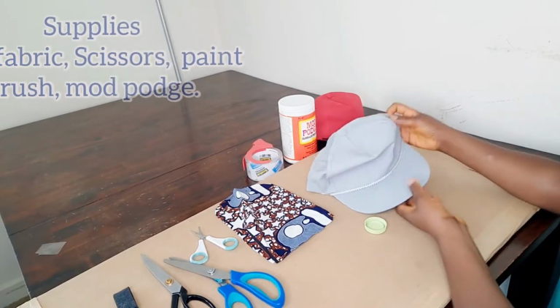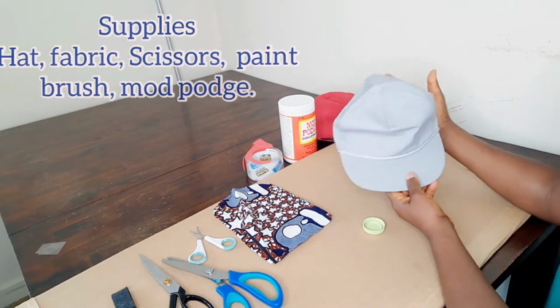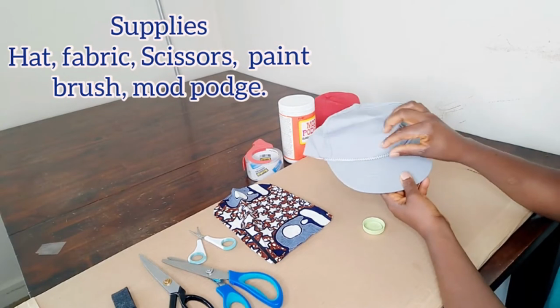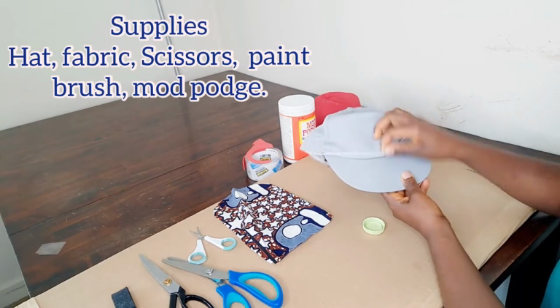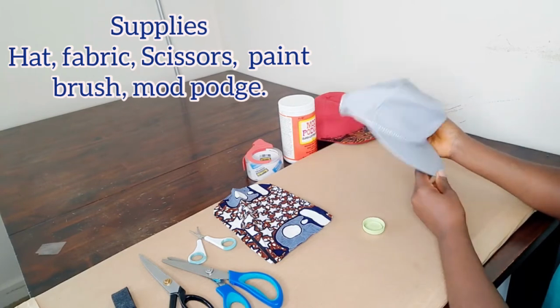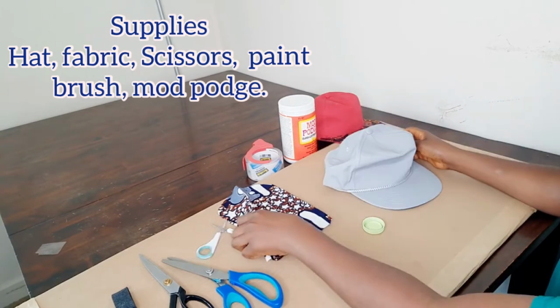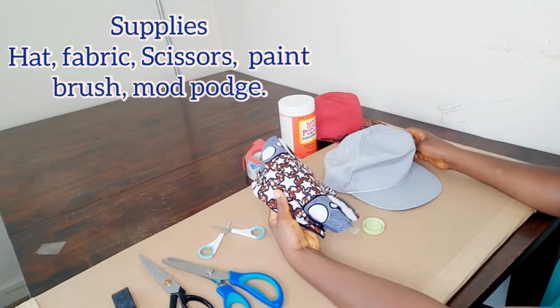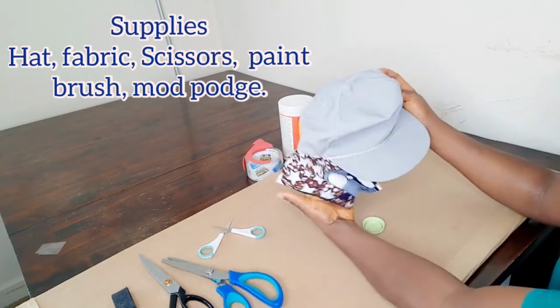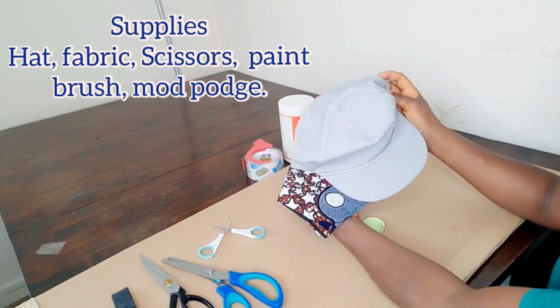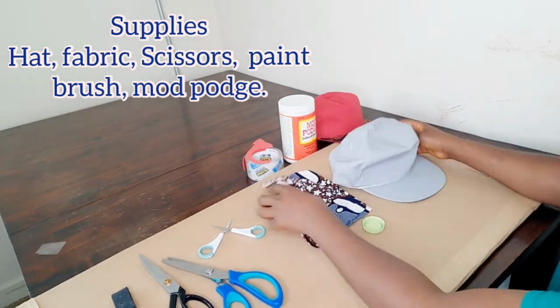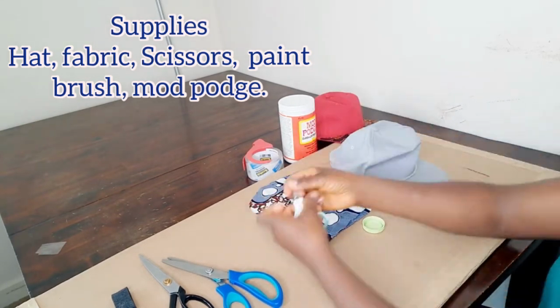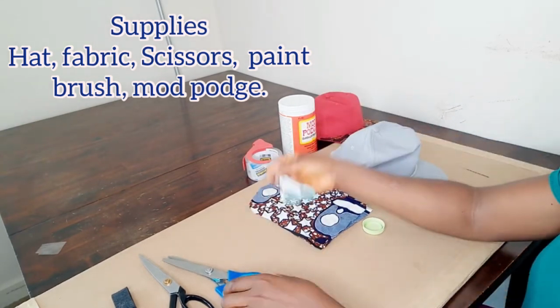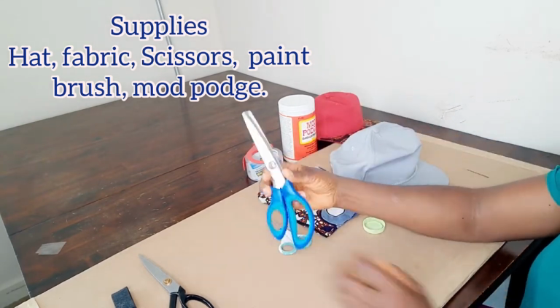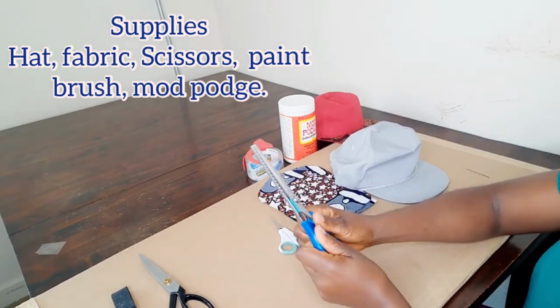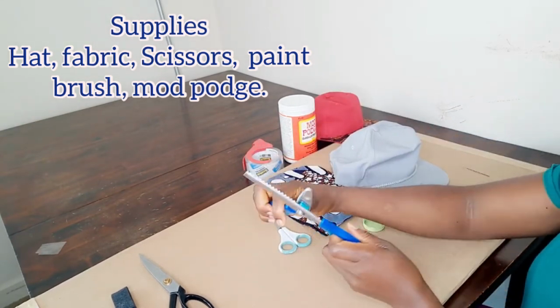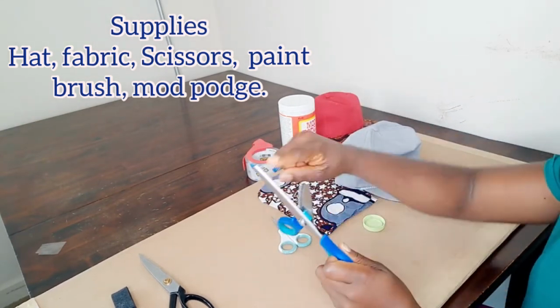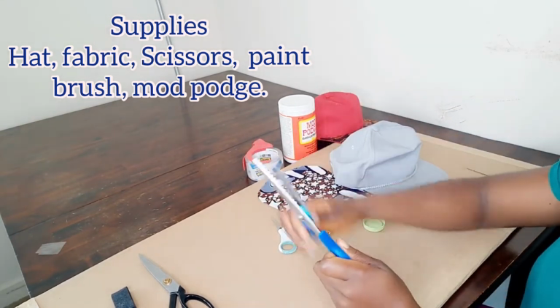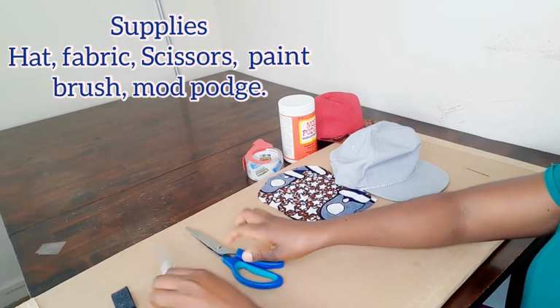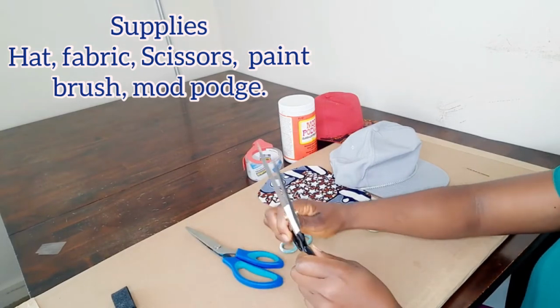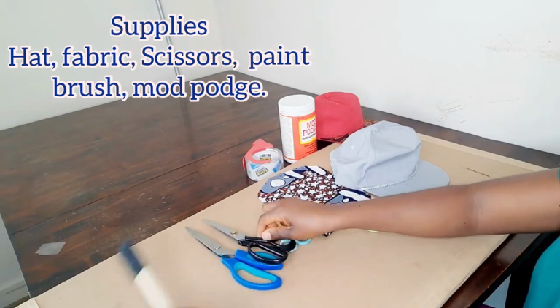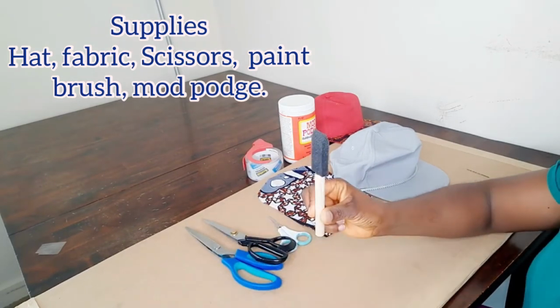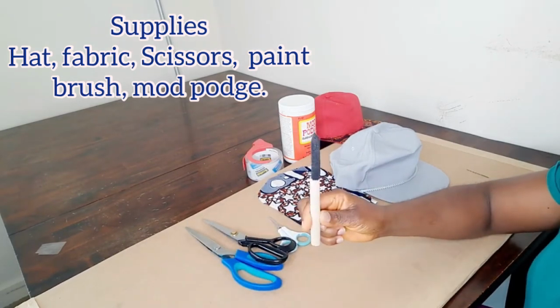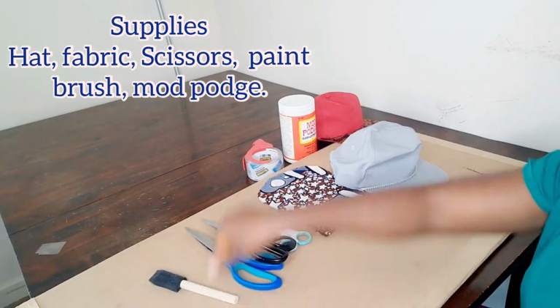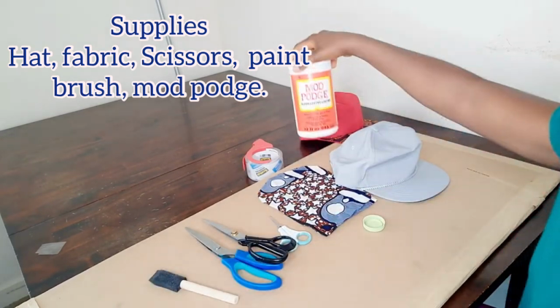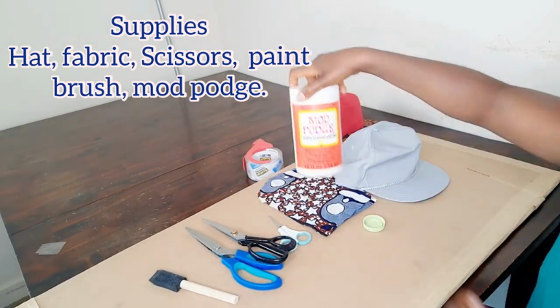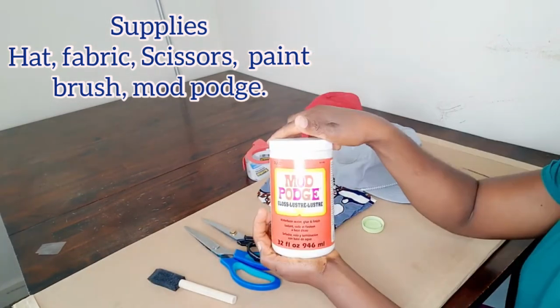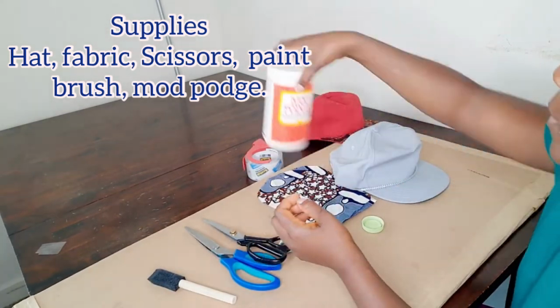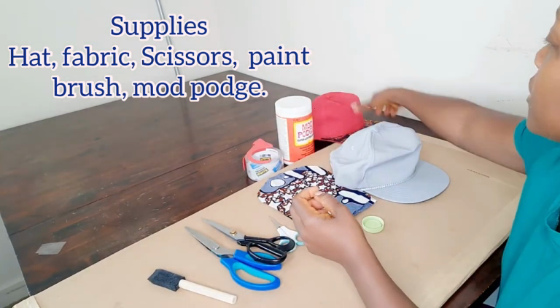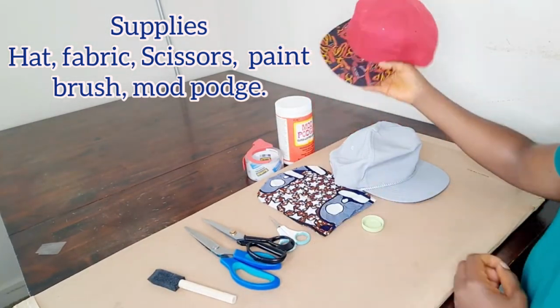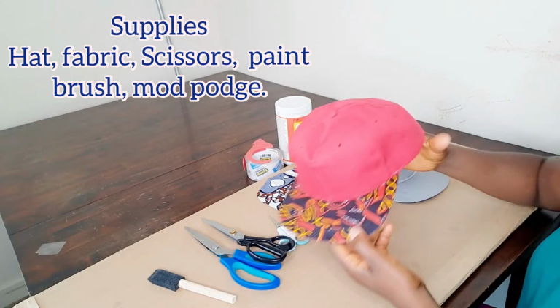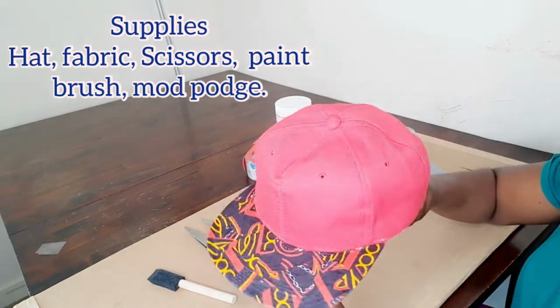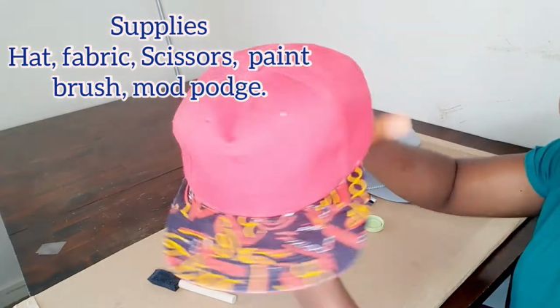So these are the things you're going to need: a hat, a fabric of your choice, a pair of scissors — you can use any shape and size — a paintbrush, some Mod Podge, and I have this already made.